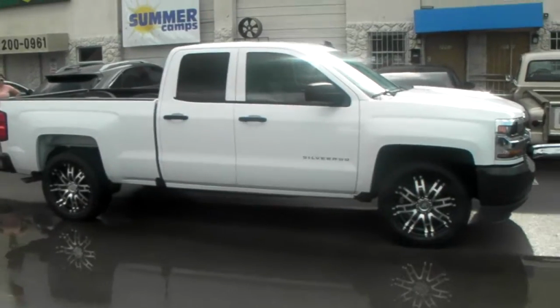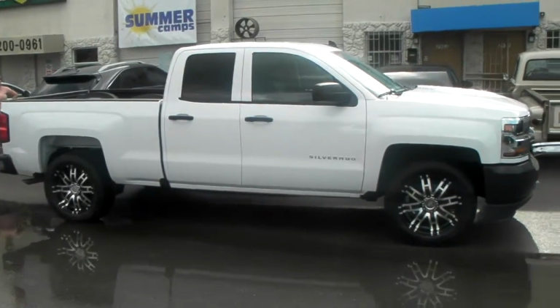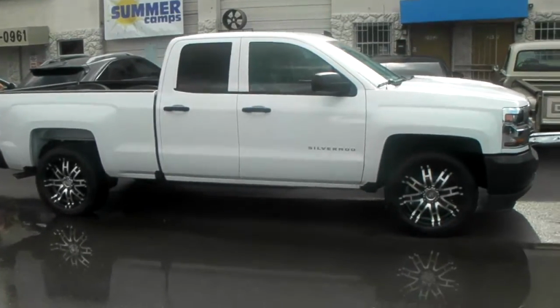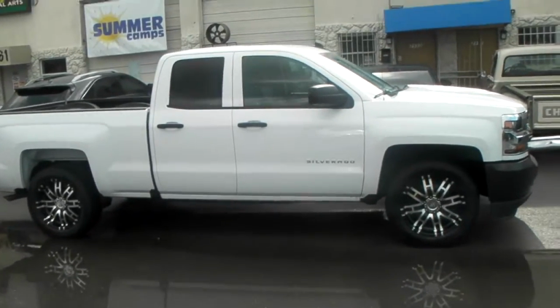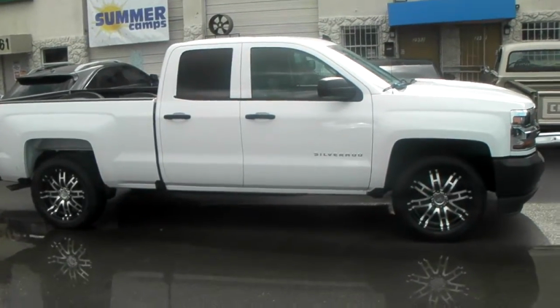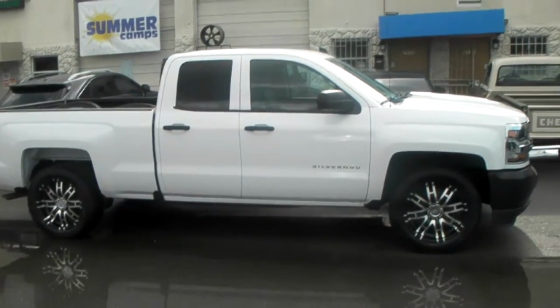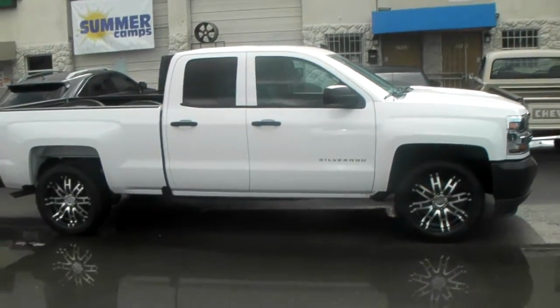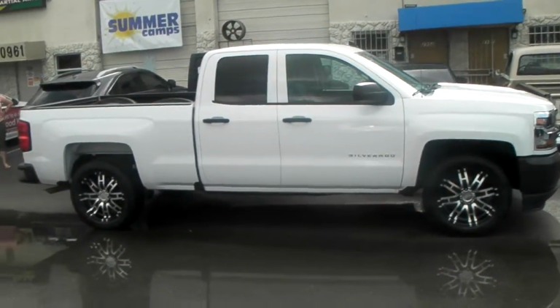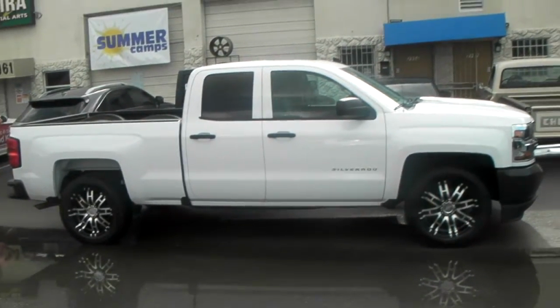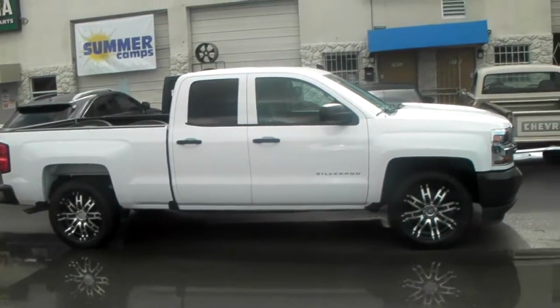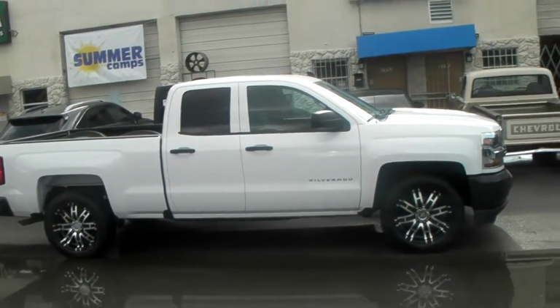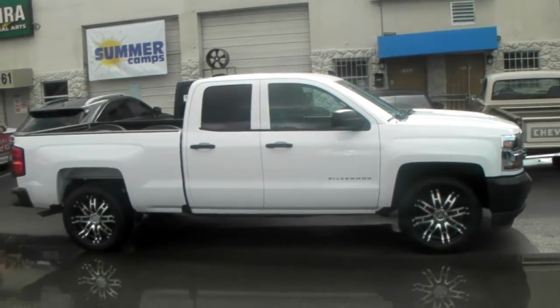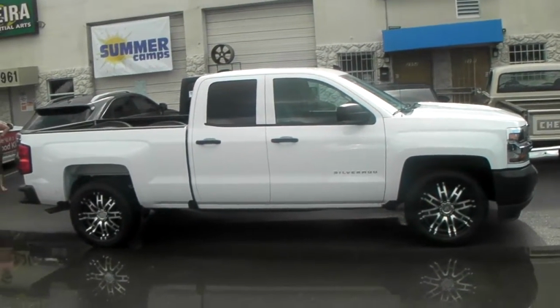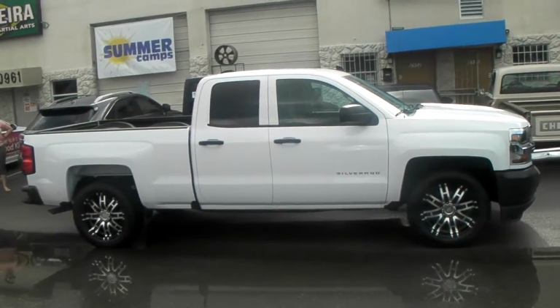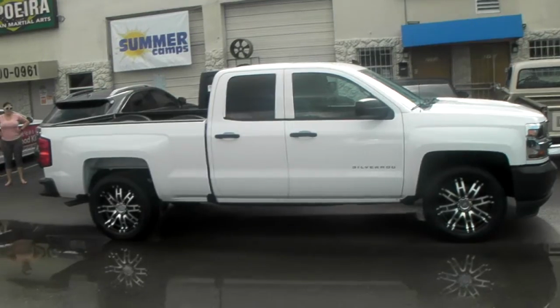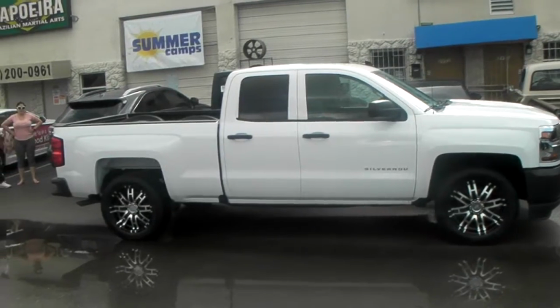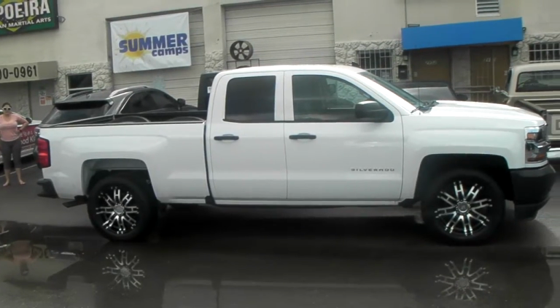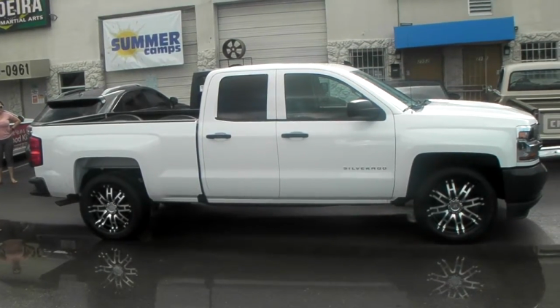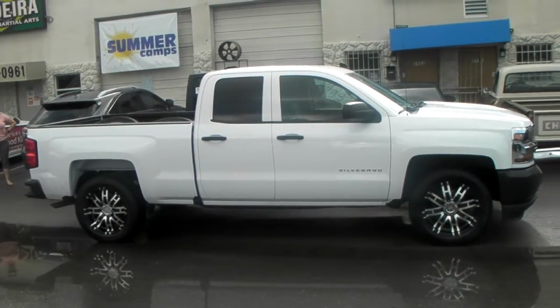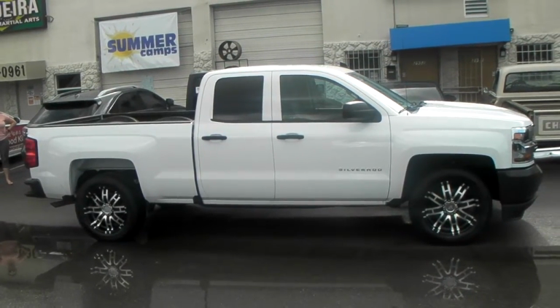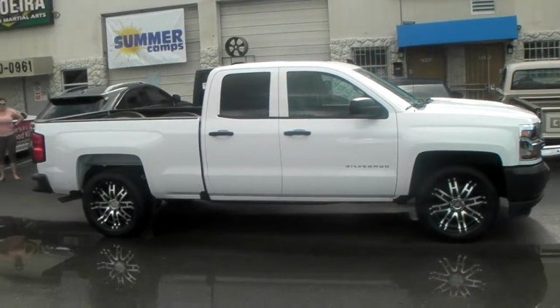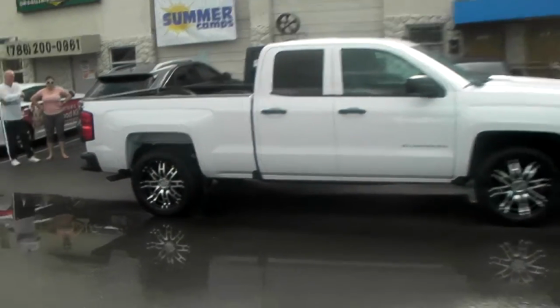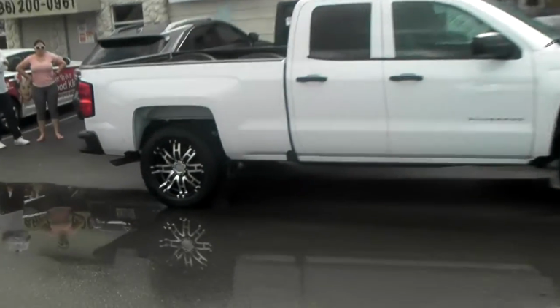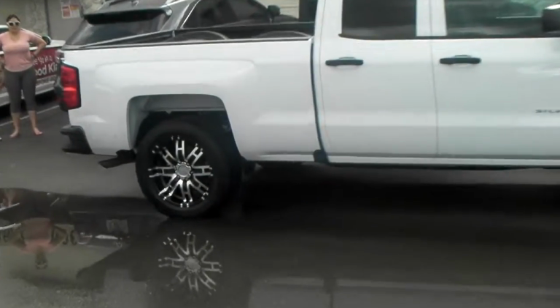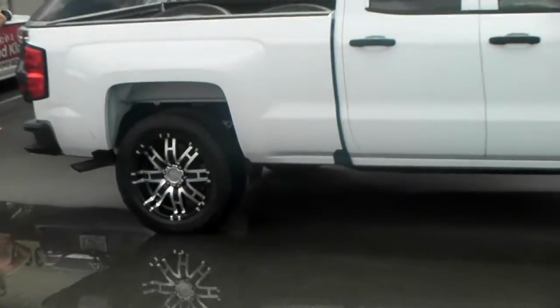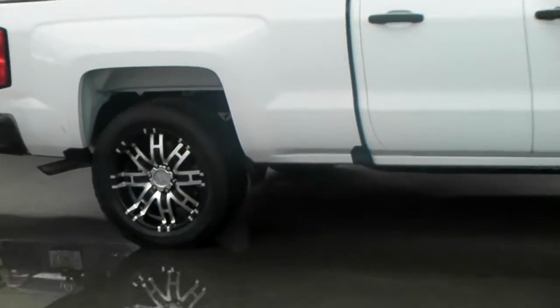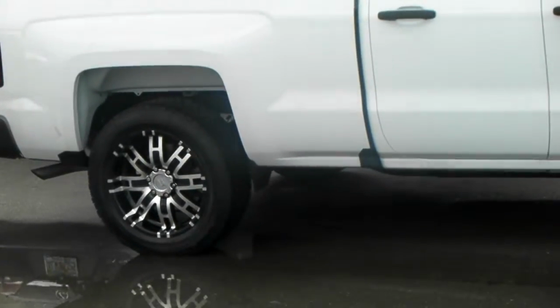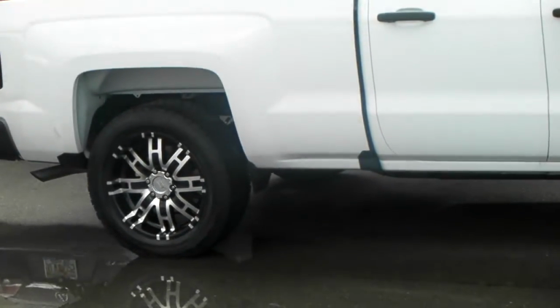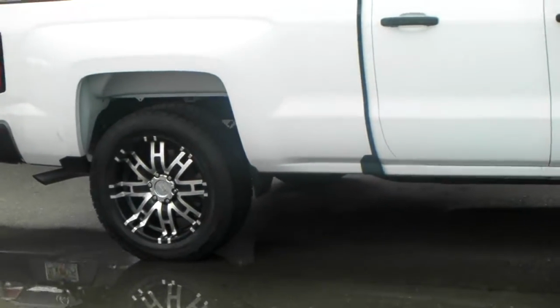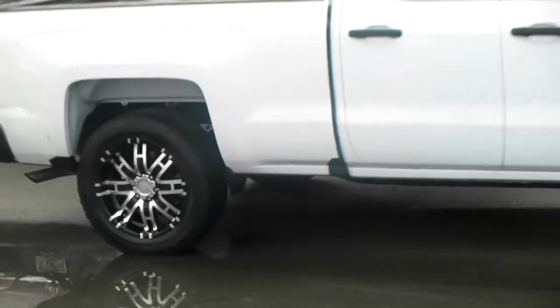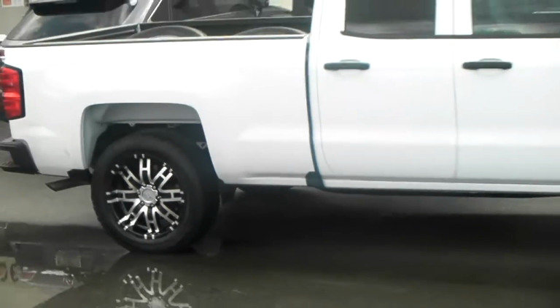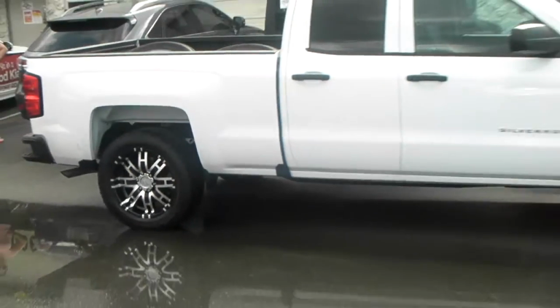You can find these wheels online at DublinTires.com or call us at 877-544-8473. This is your boy KB from Dublin Tires TV signing off.